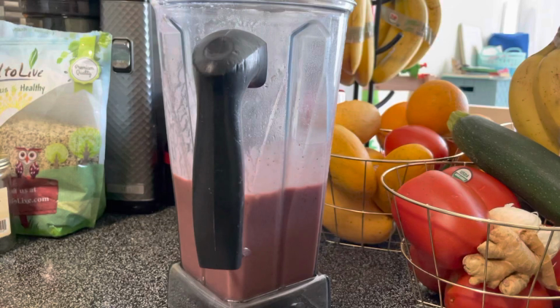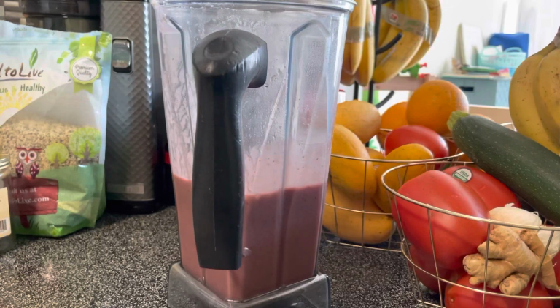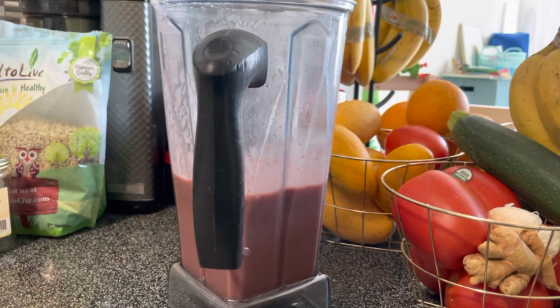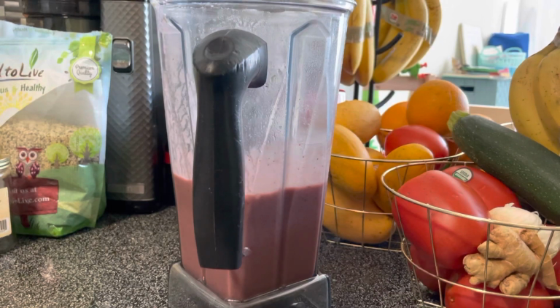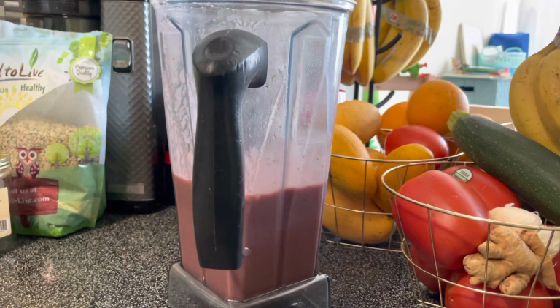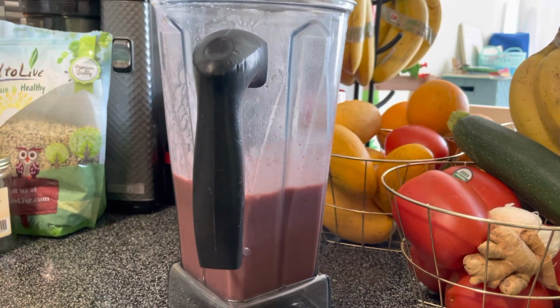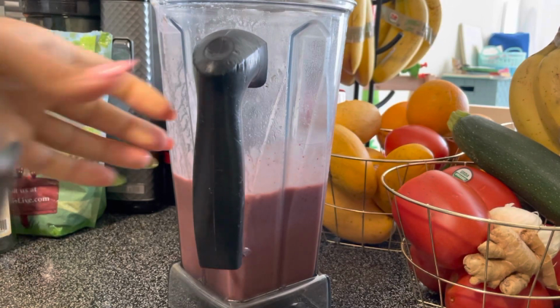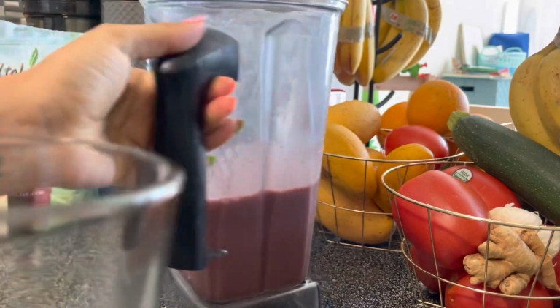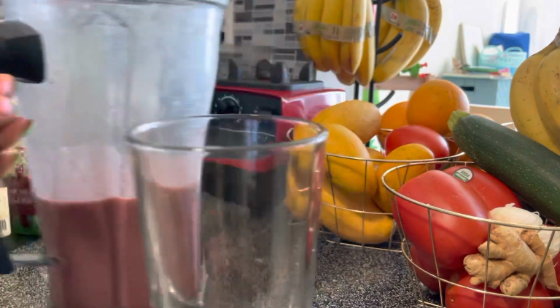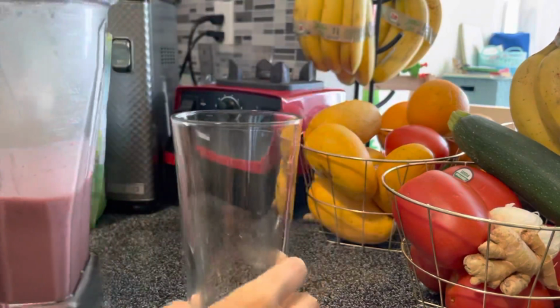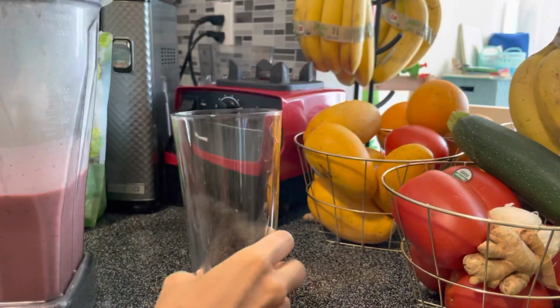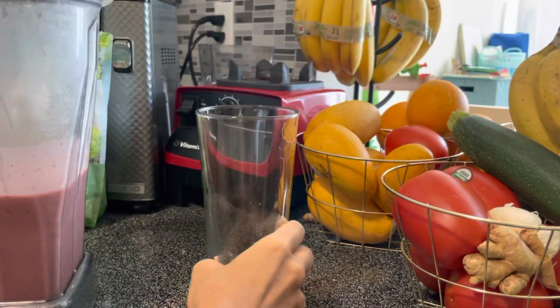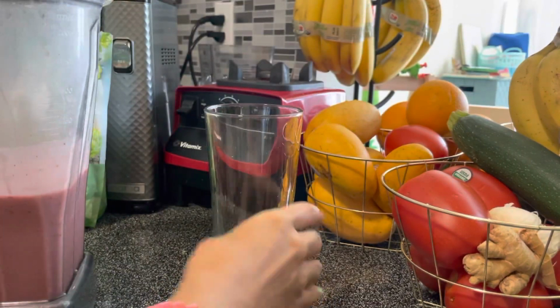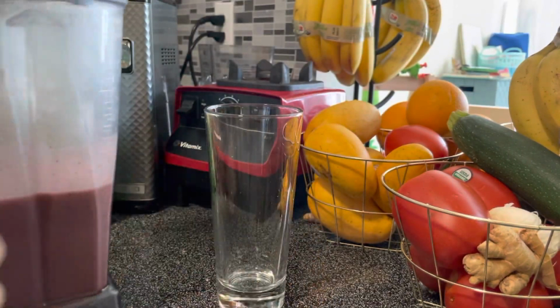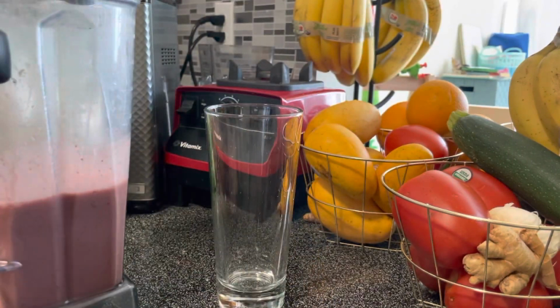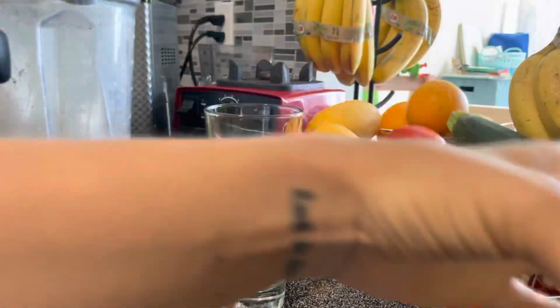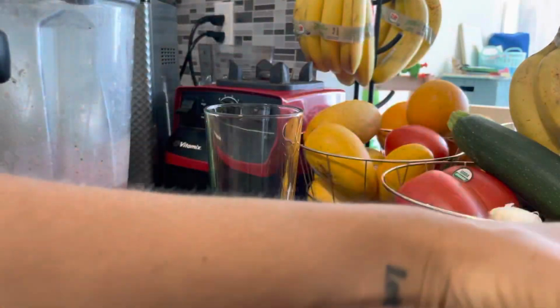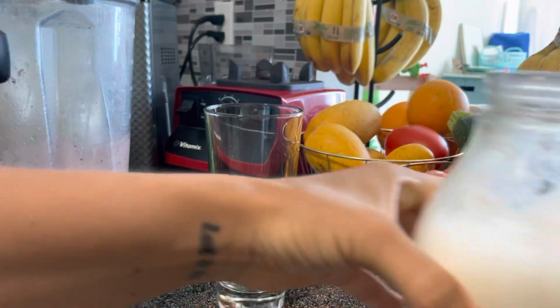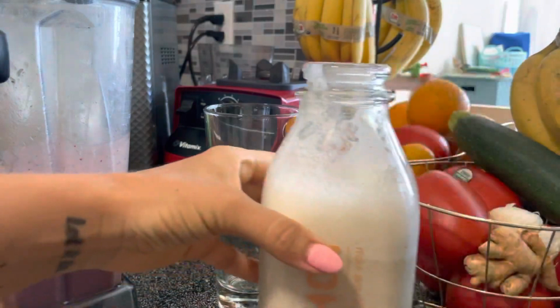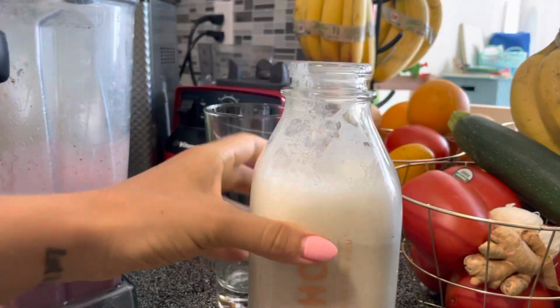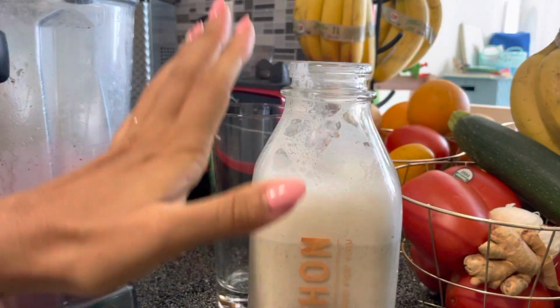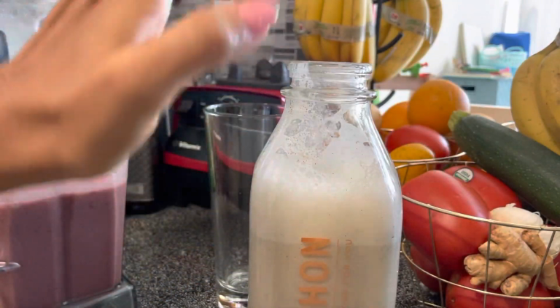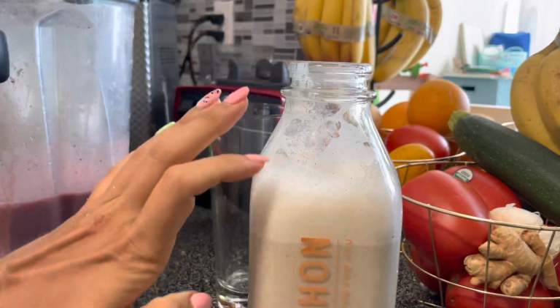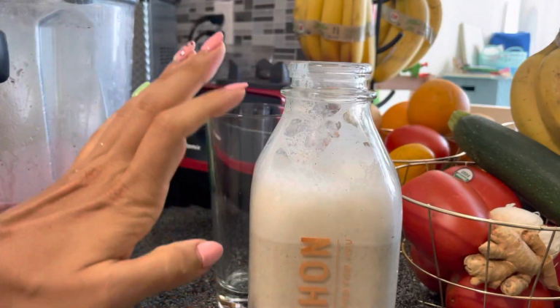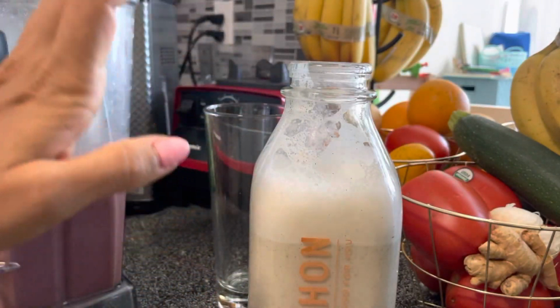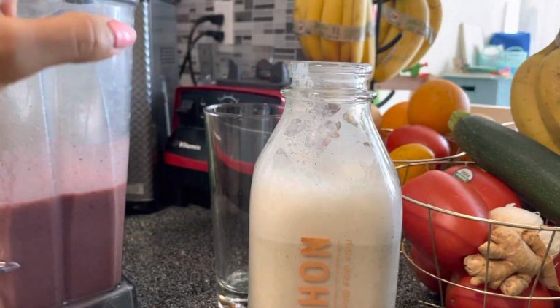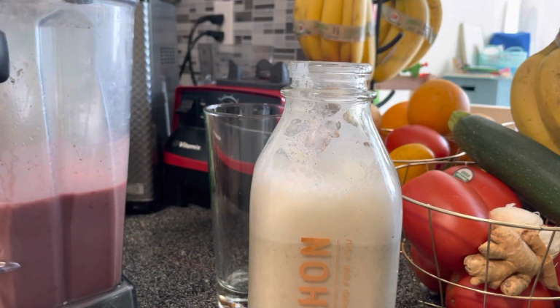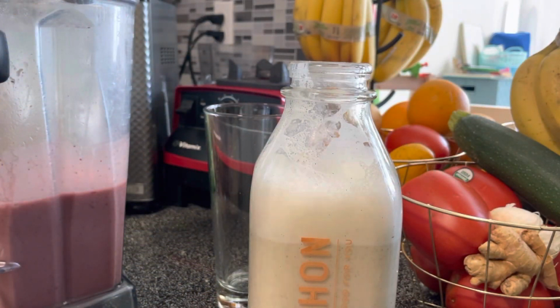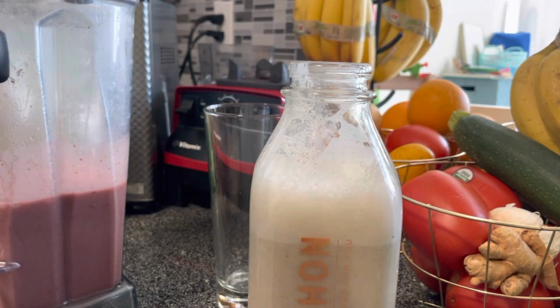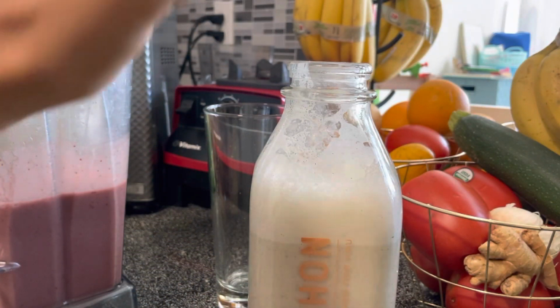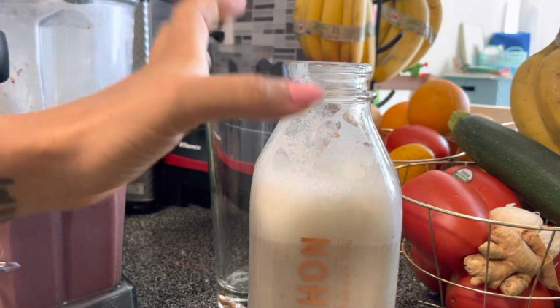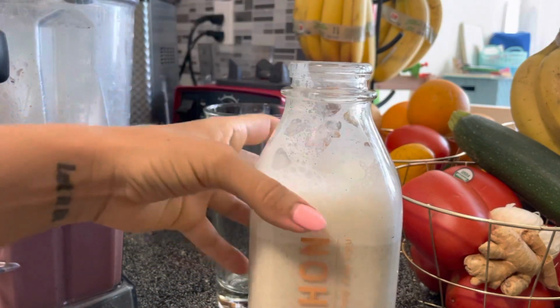Hello beautiful beings, what's up? I just made an amazing cherry vanilla delicious milkshake.